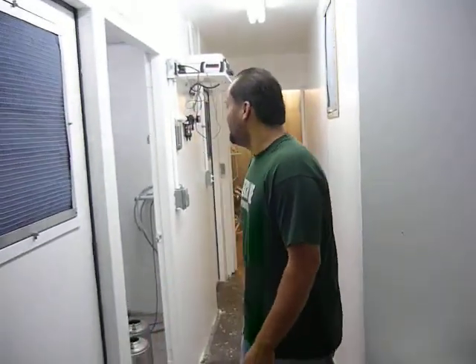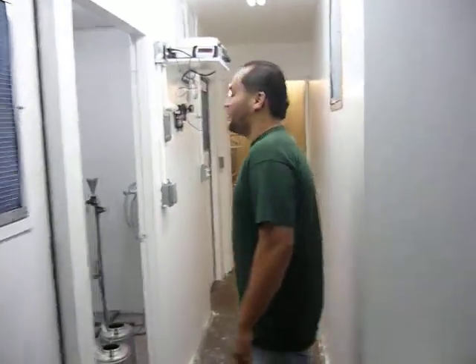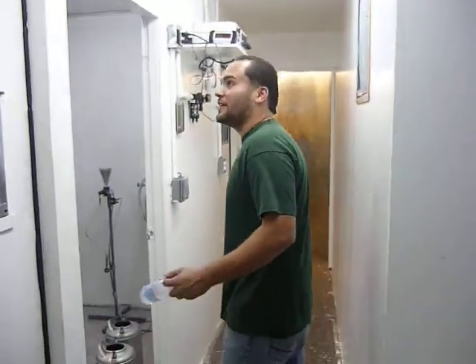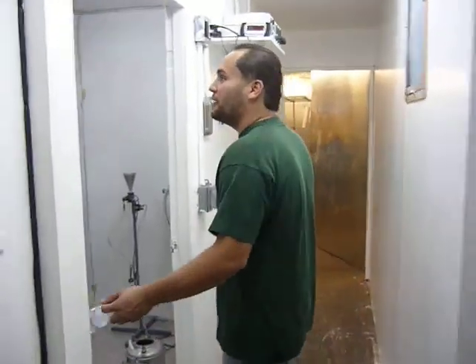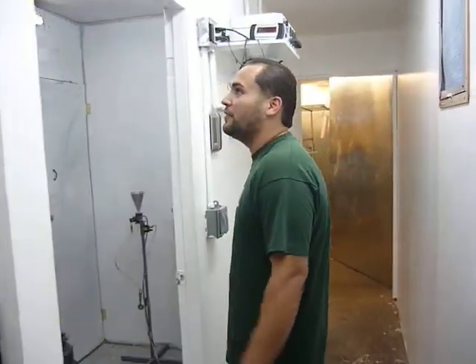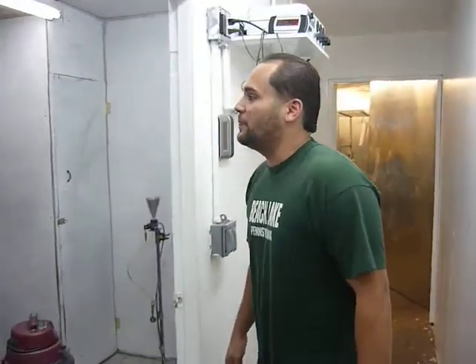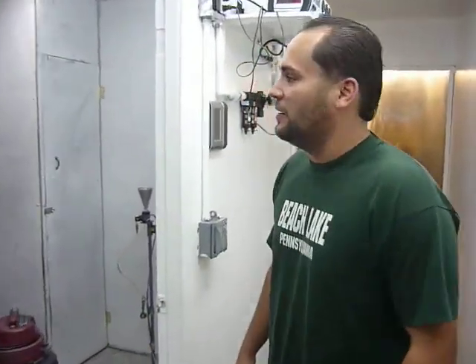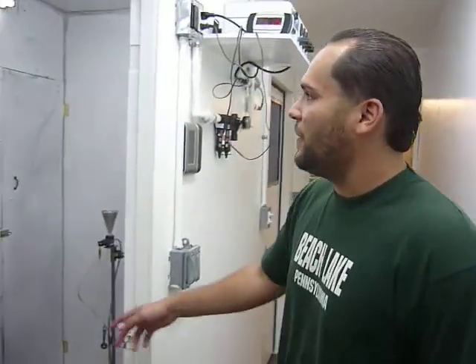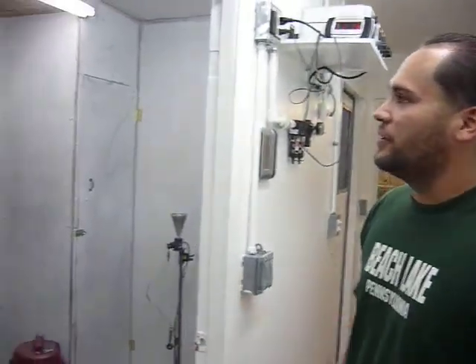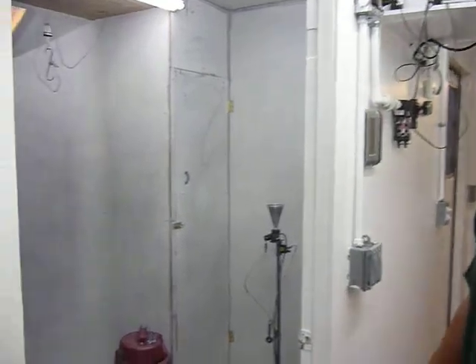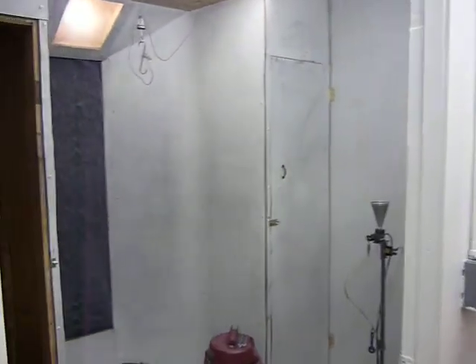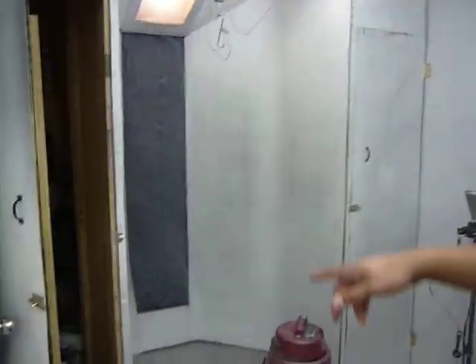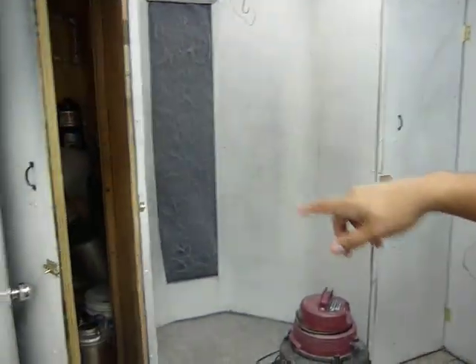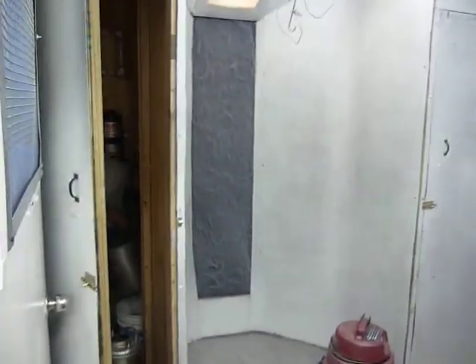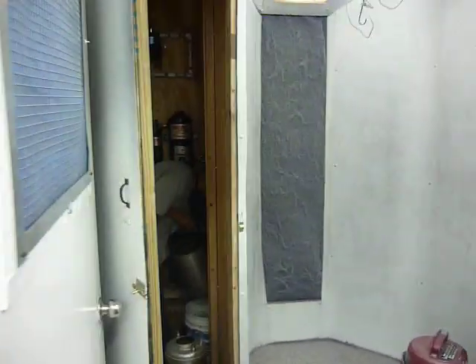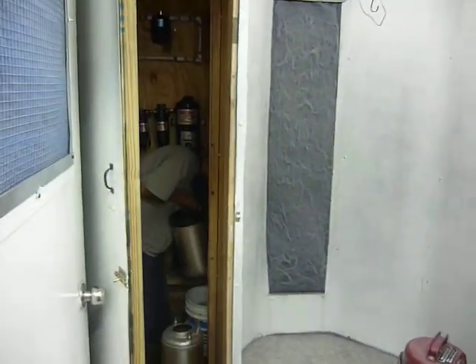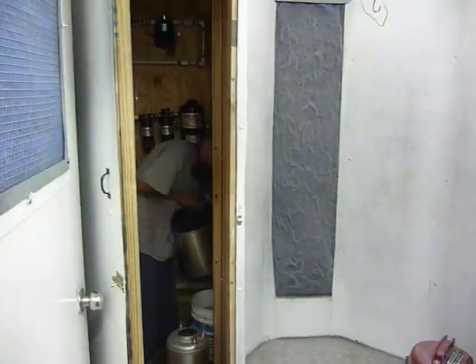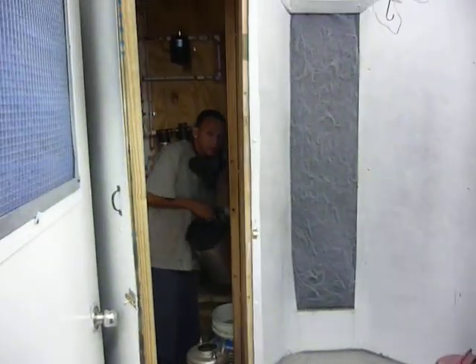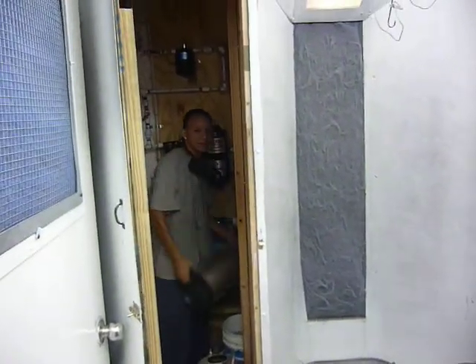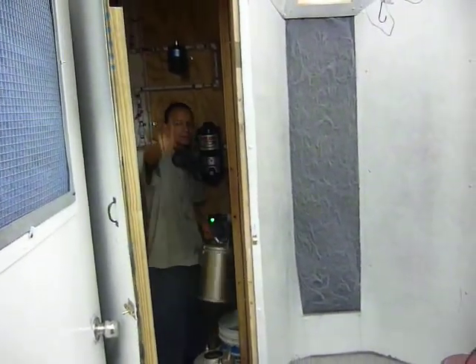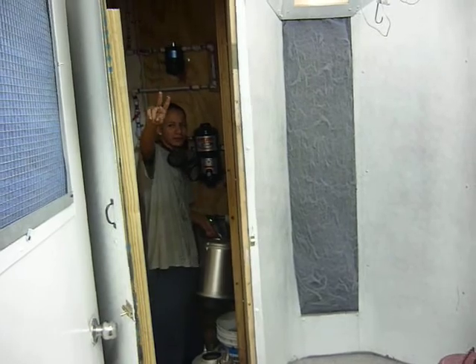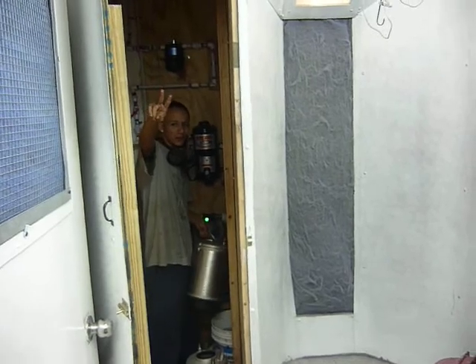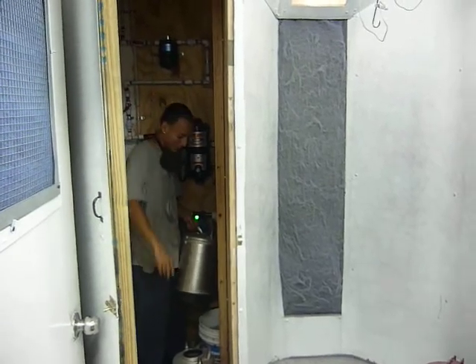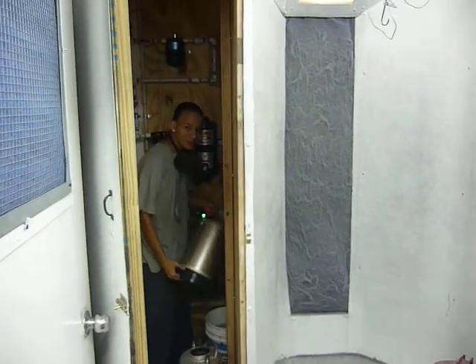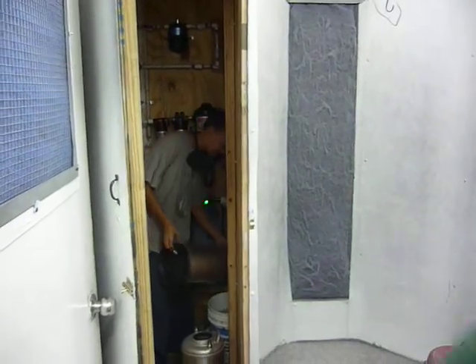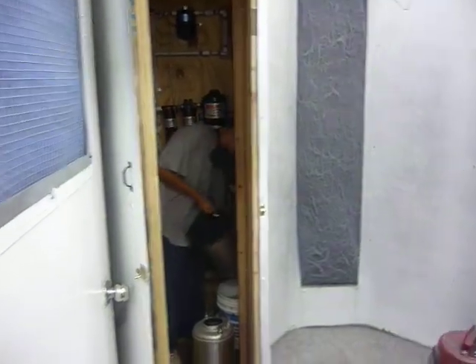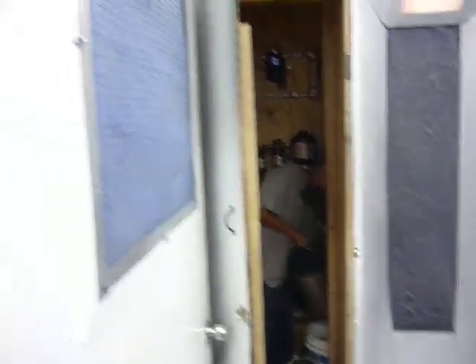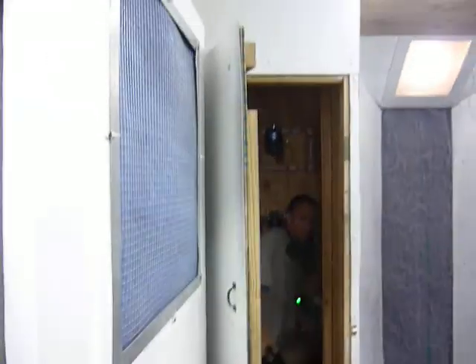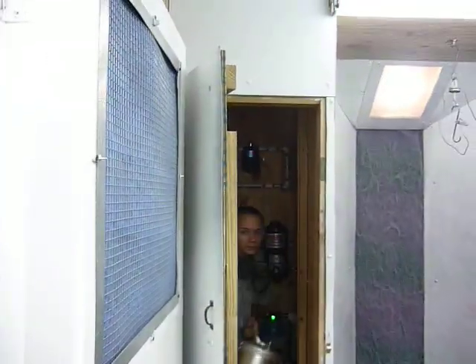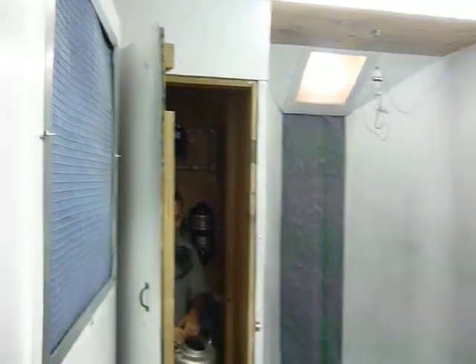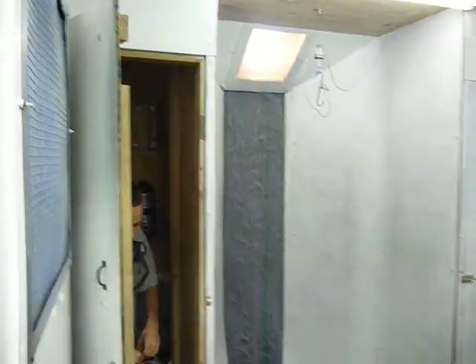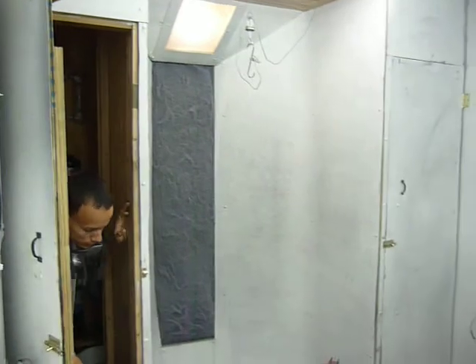The second room we have here is the powder coating room. As you can see, we have one of our employees, Berto. This is where all the magic happens for the powder coating.